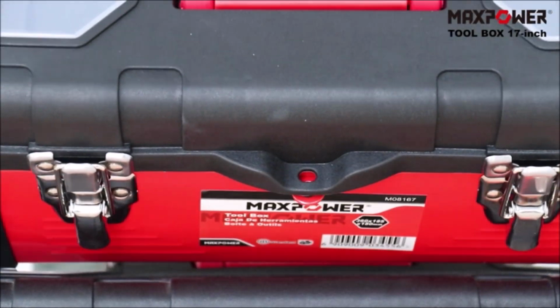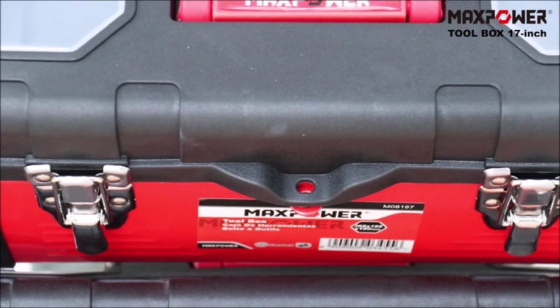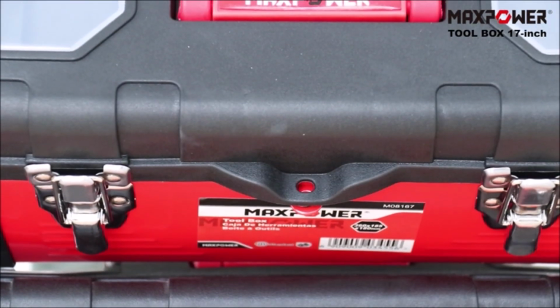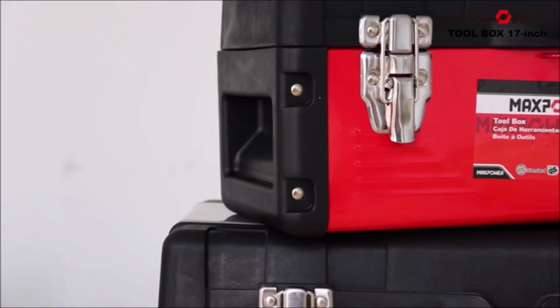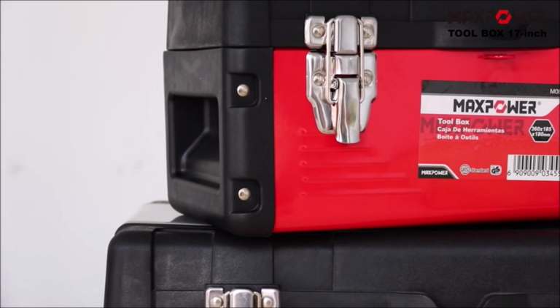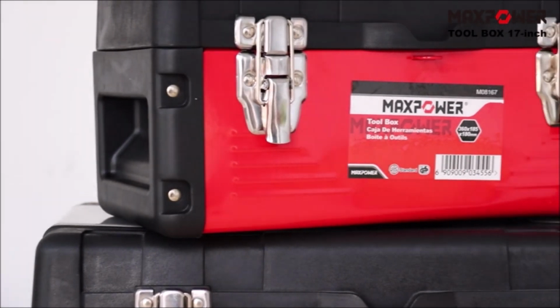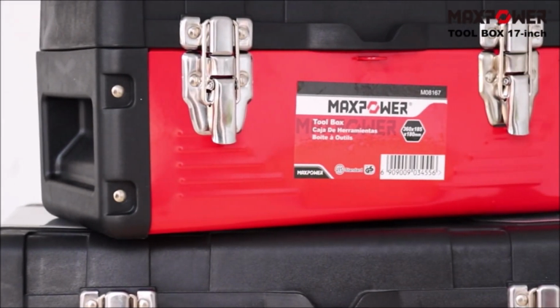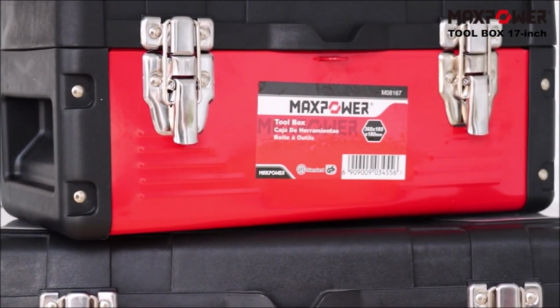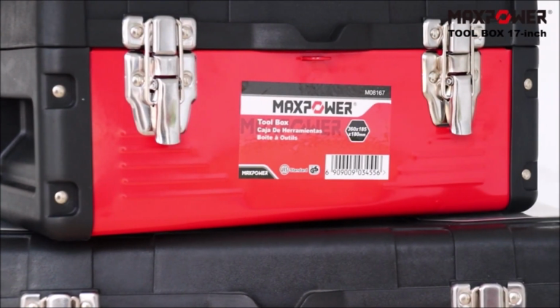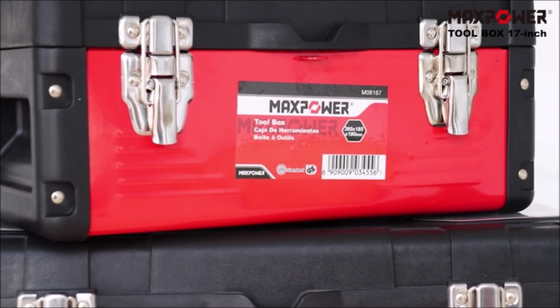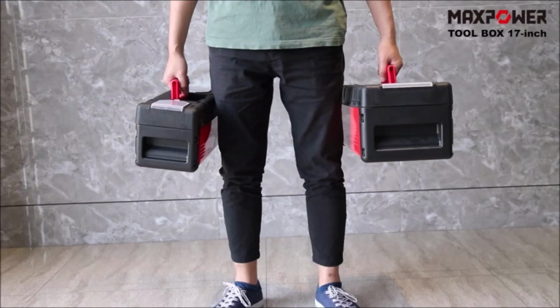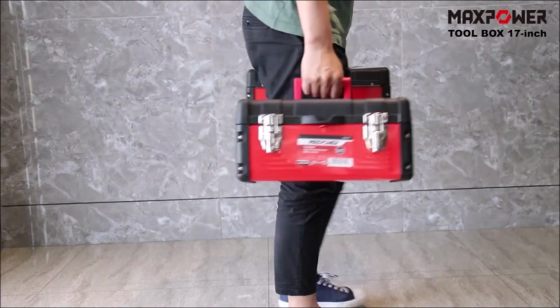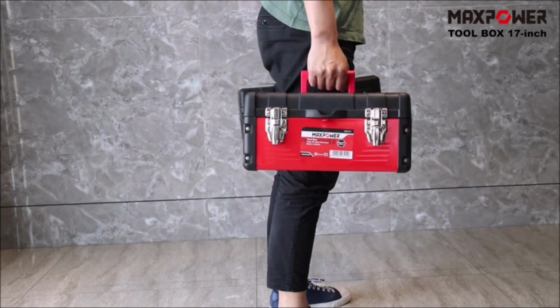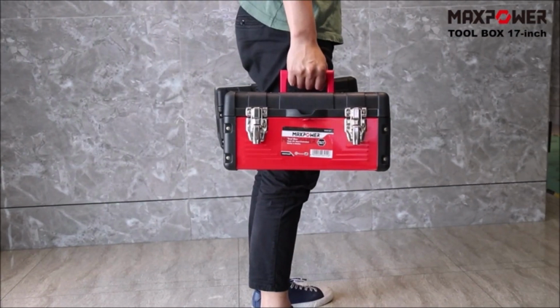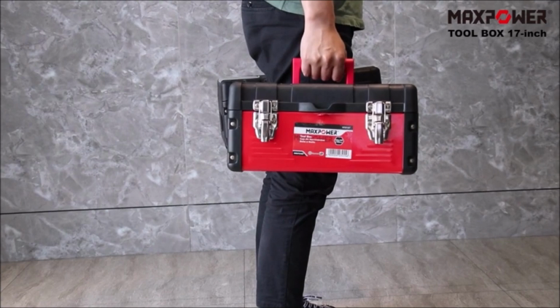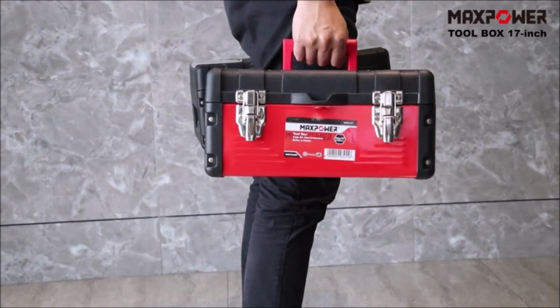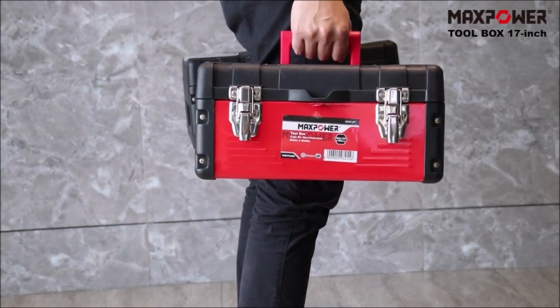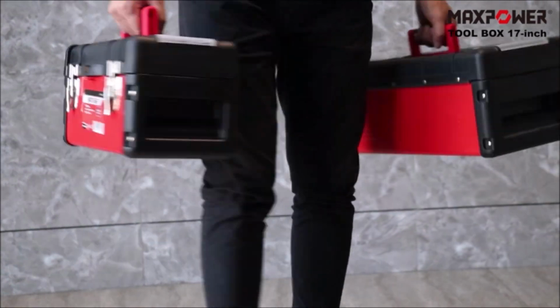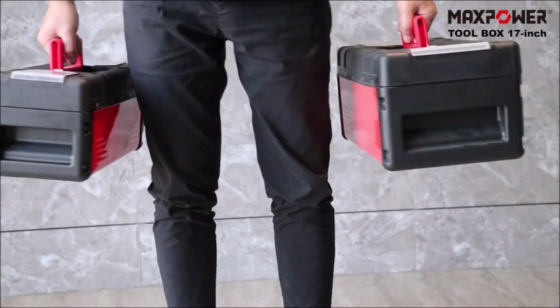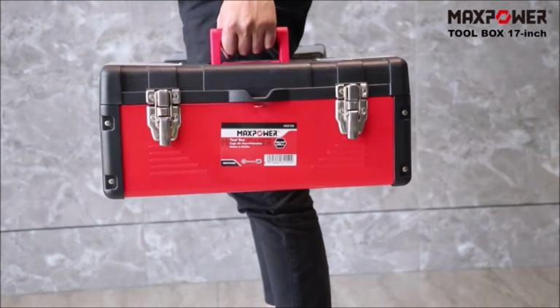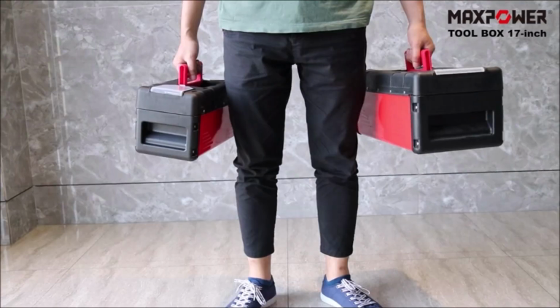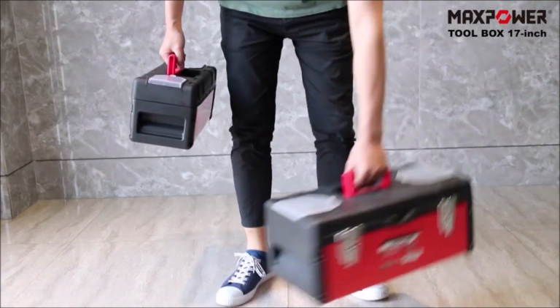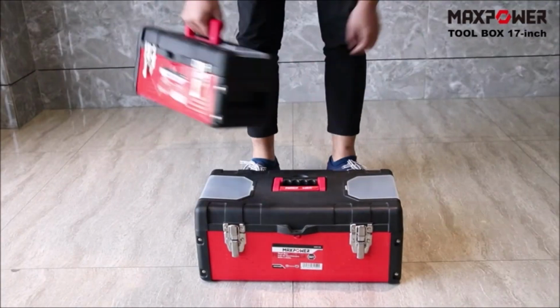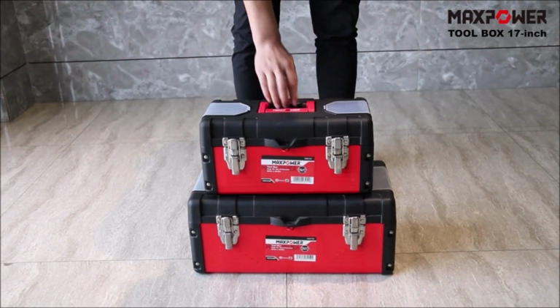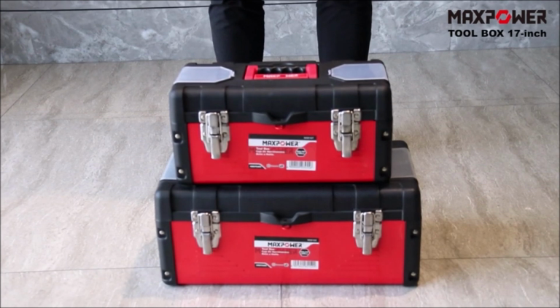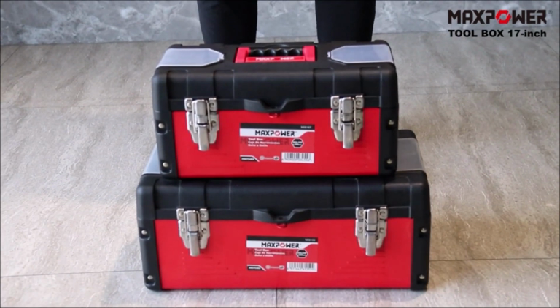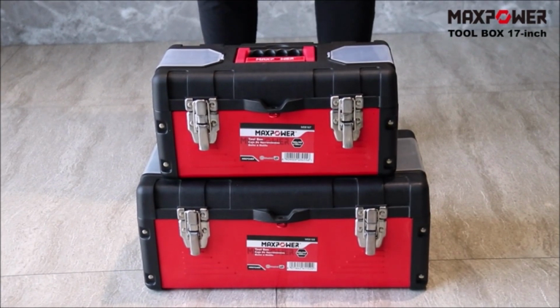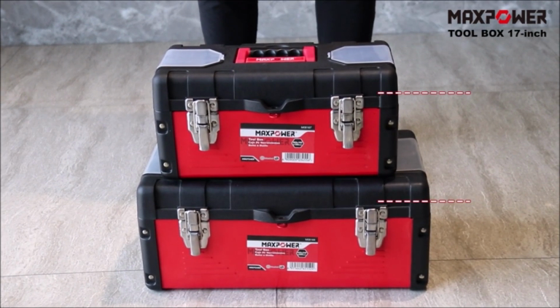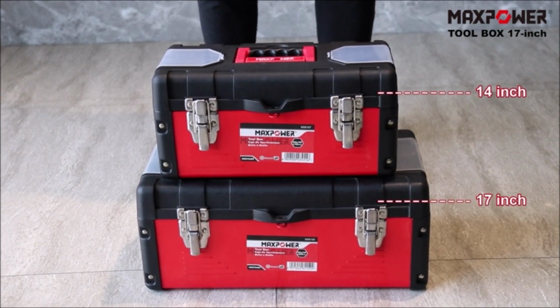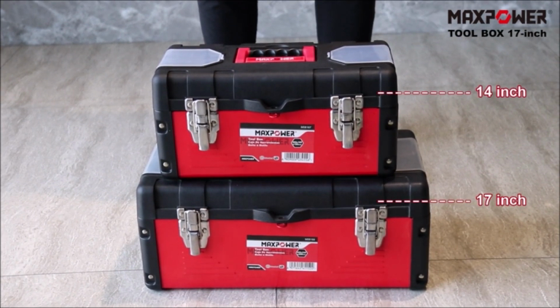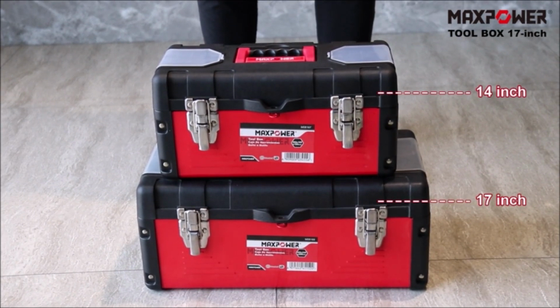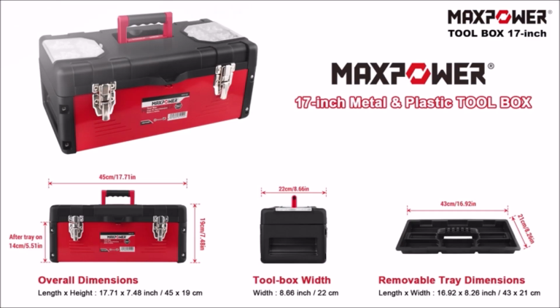The box also features a sturdy handle, making it easy to carry from one location to another. Whether you're a professional tradesperson or a DIY enthusiast, the MaxPower Toolbox is a convenient and reliable way to keep your tools organized and secure.